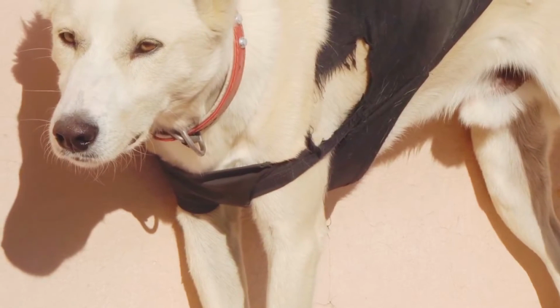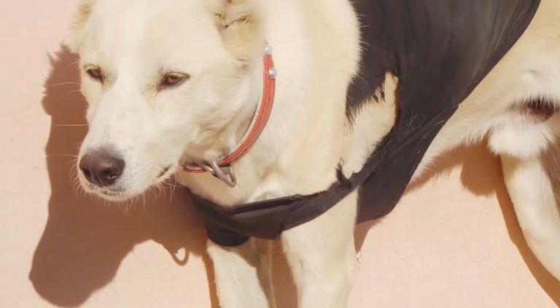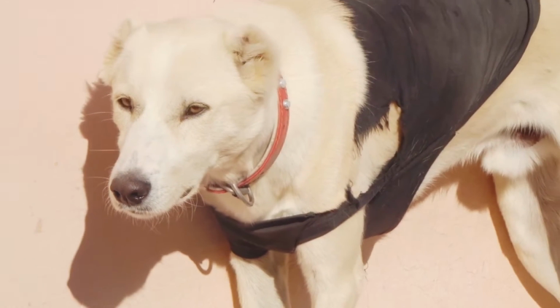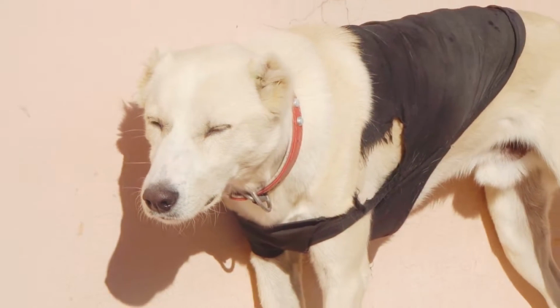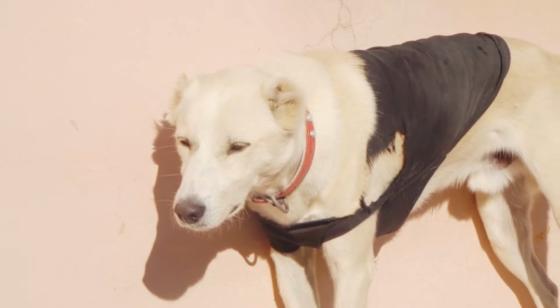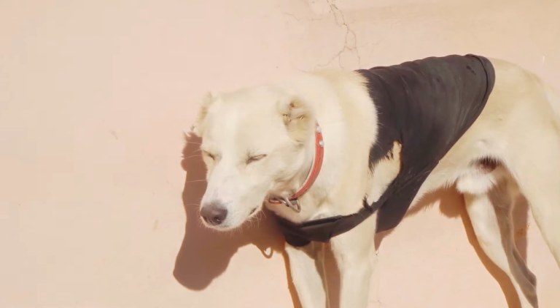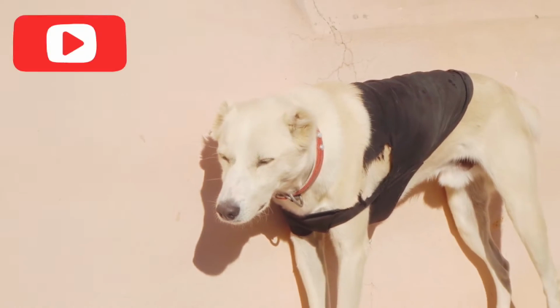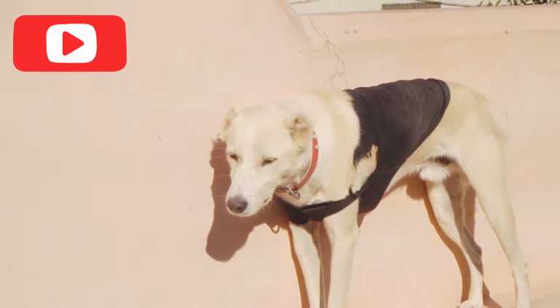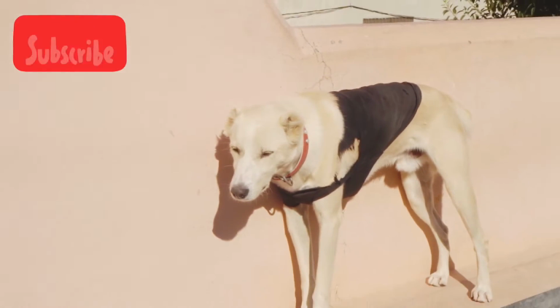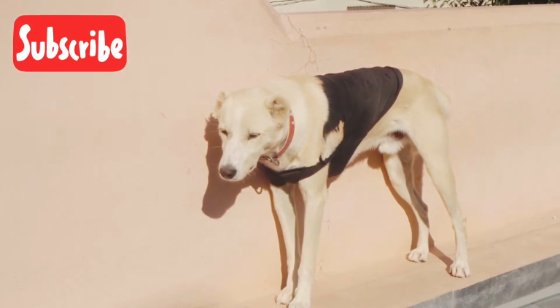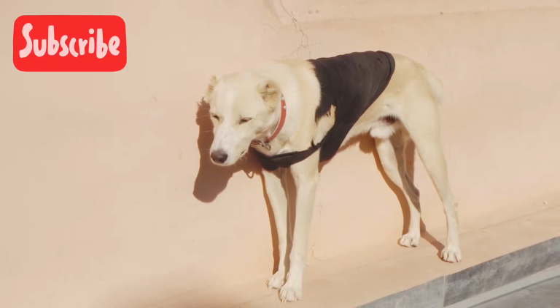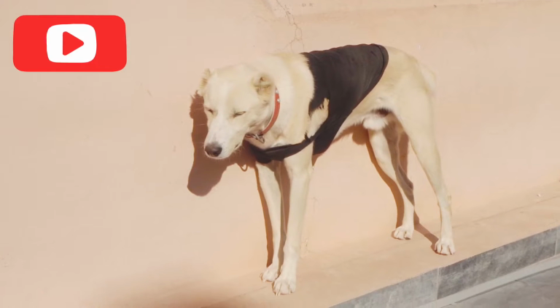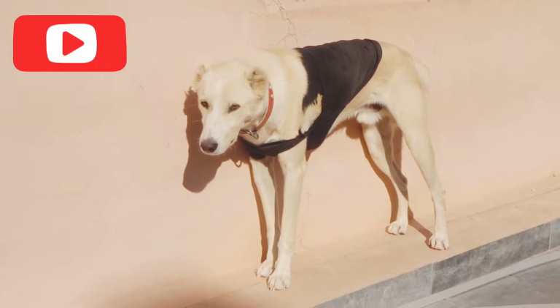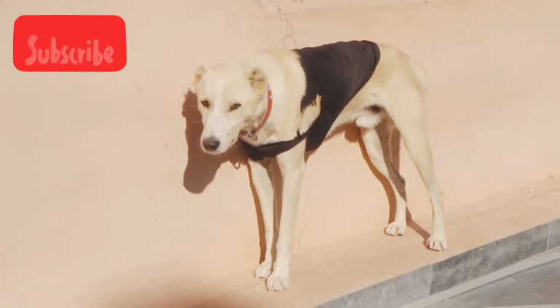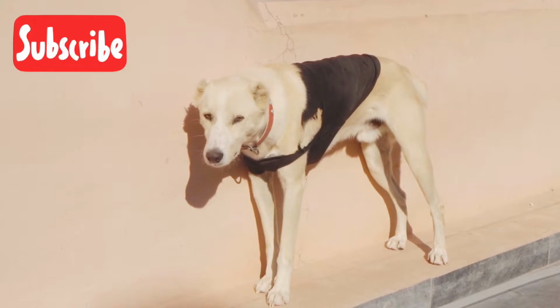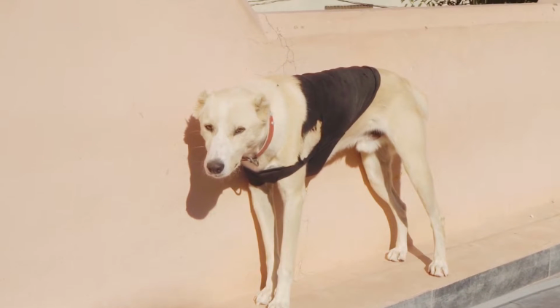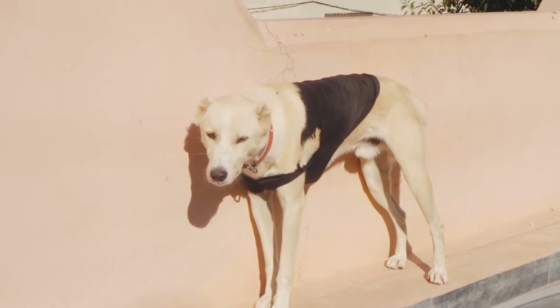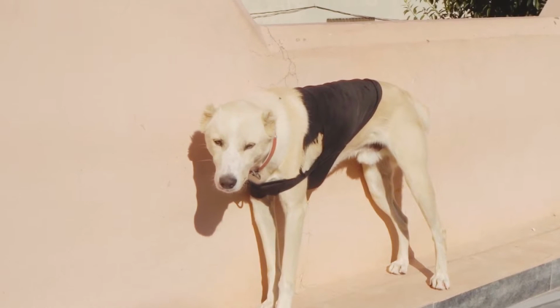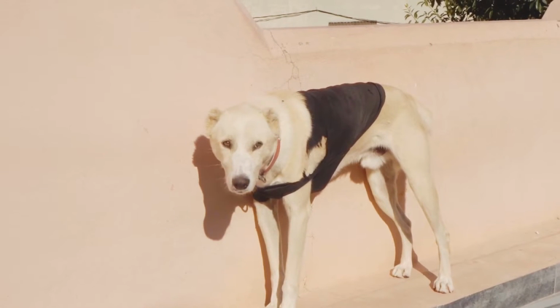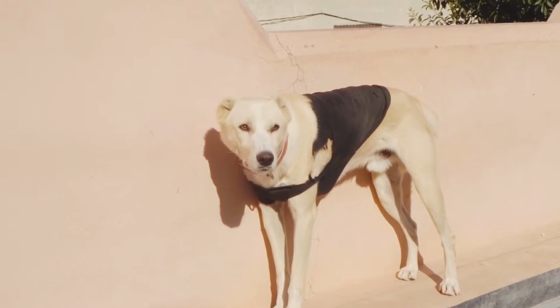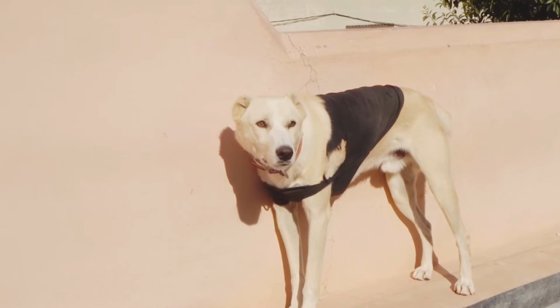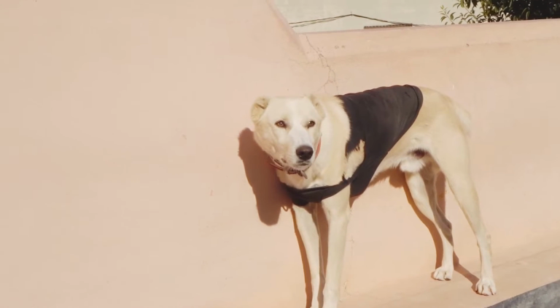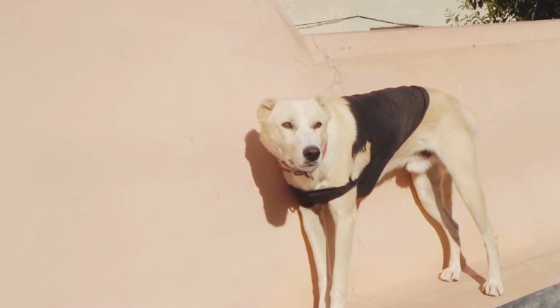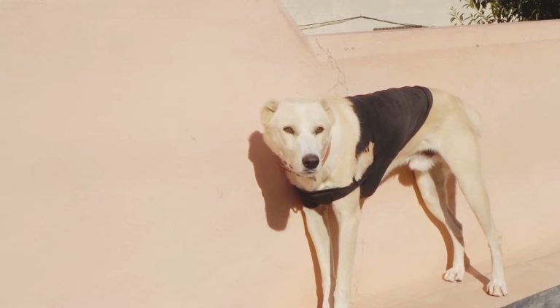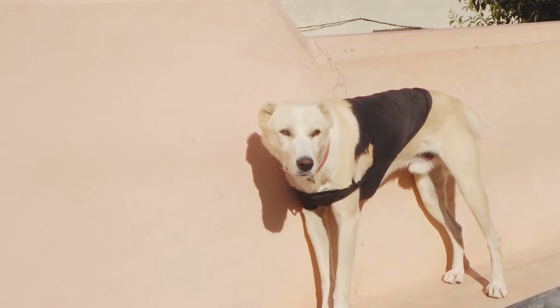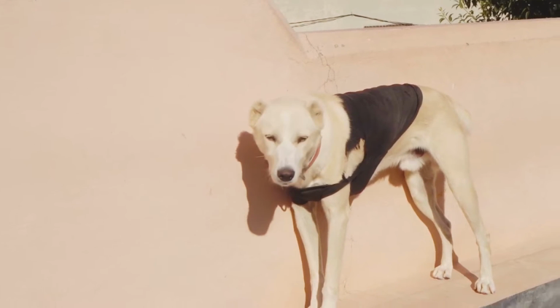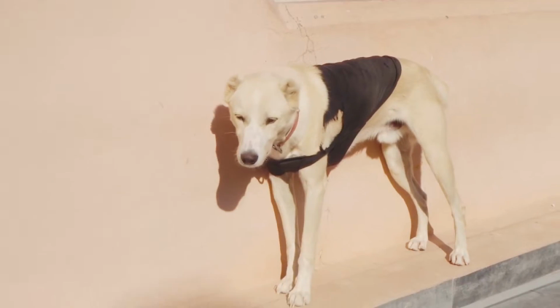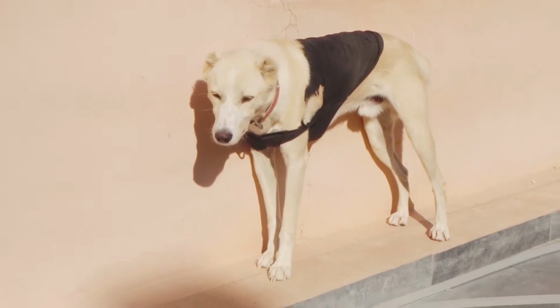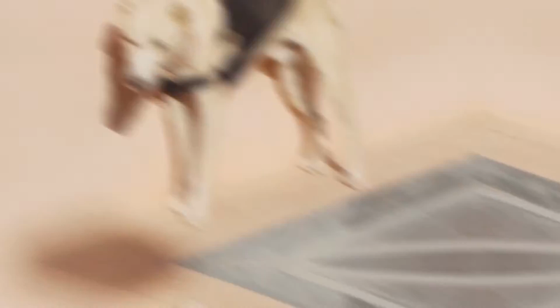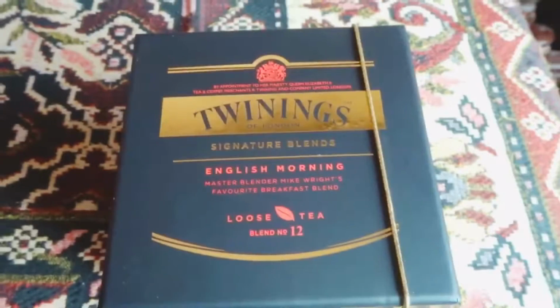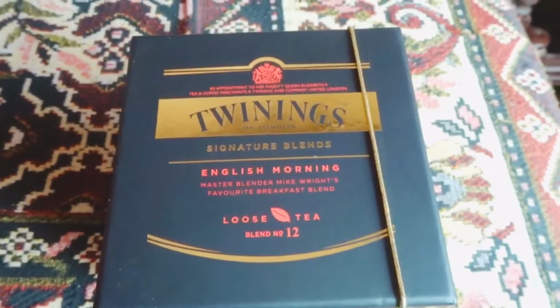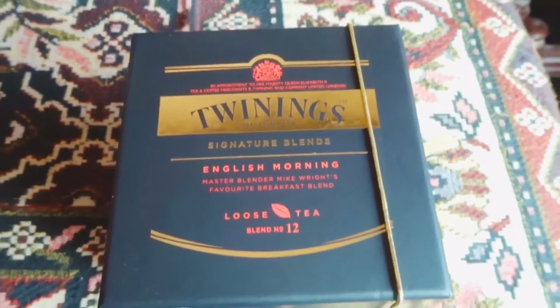Early morning the sun's shining and my dog's stood in the sun. Everybody literally runs for the sun as soon as it comes out, because that's the only warmth we get during the day — it's gone cold now in Pakistan.